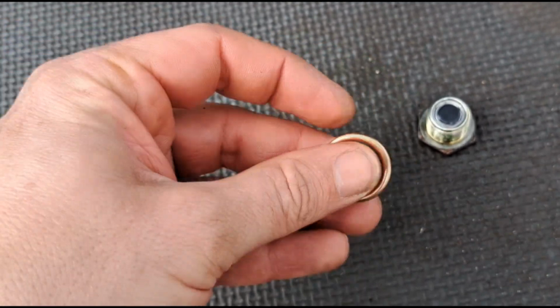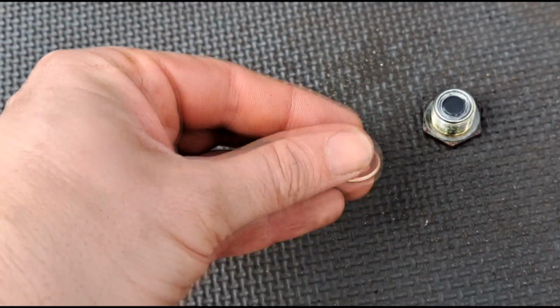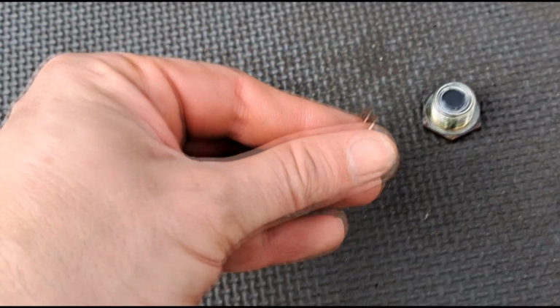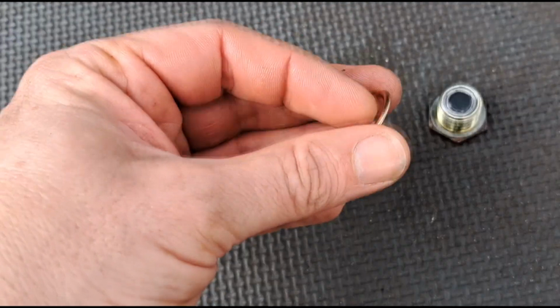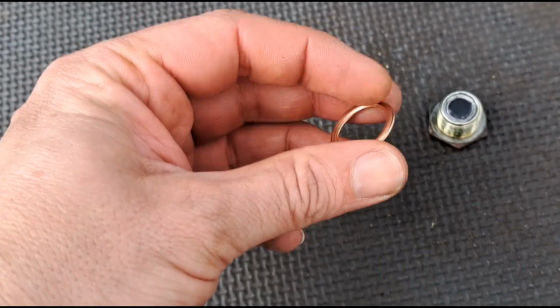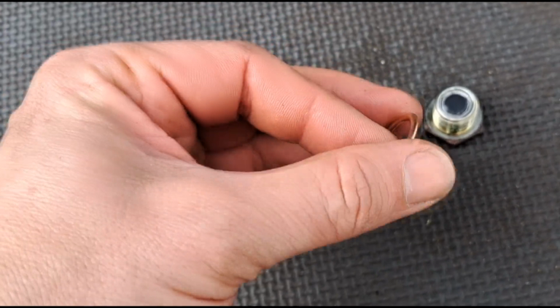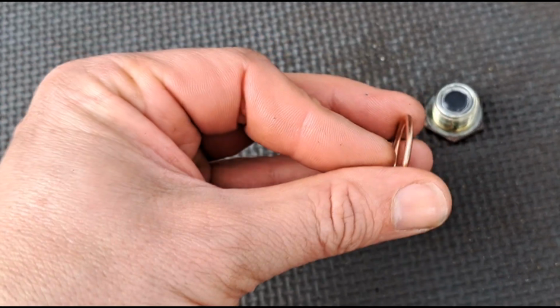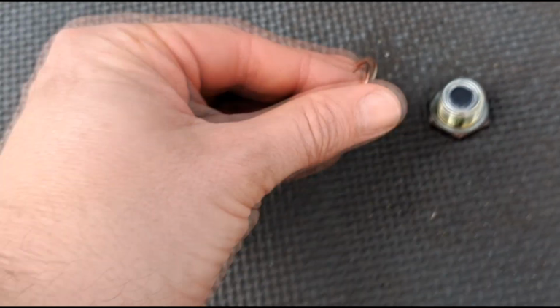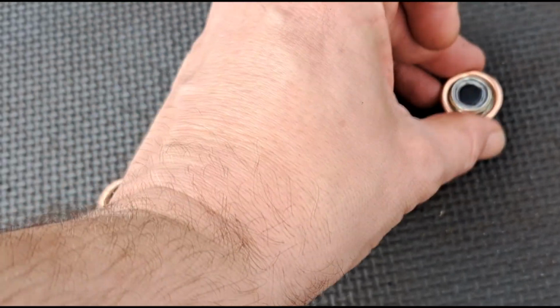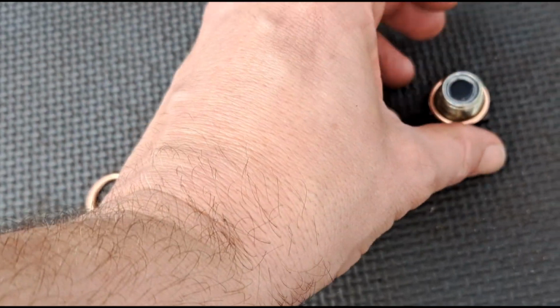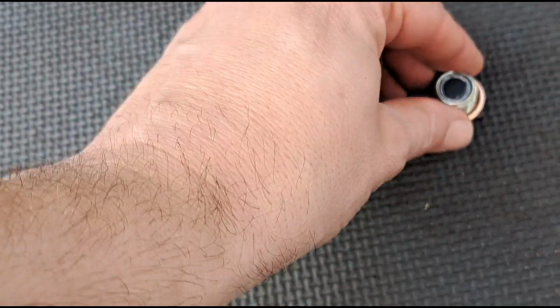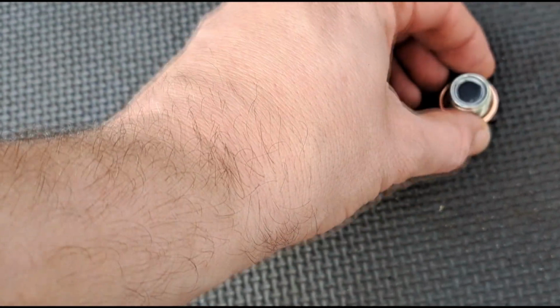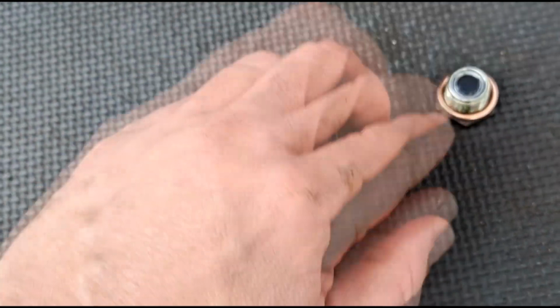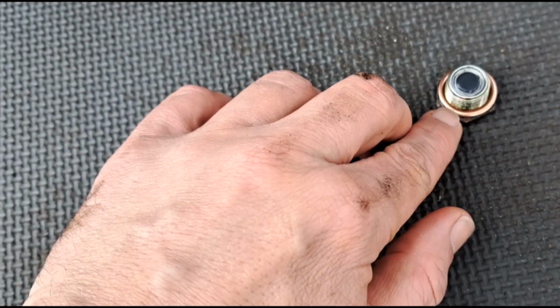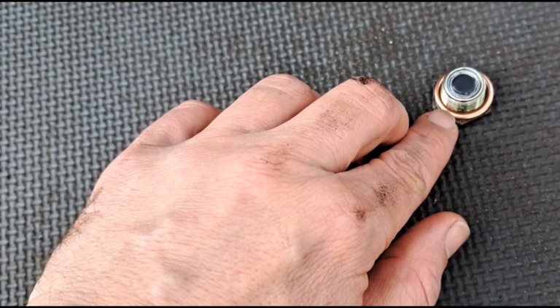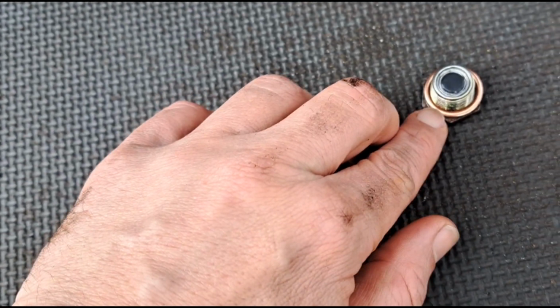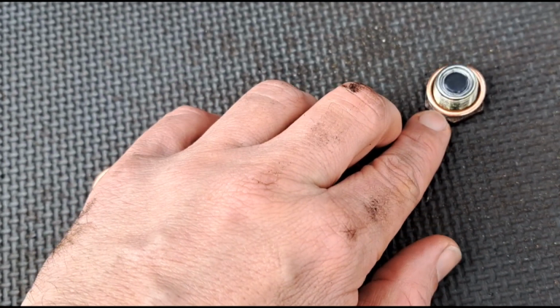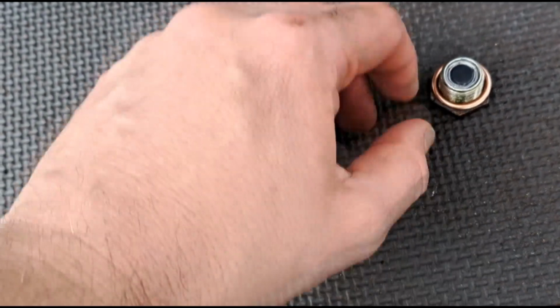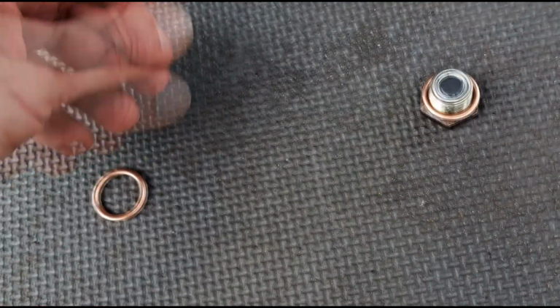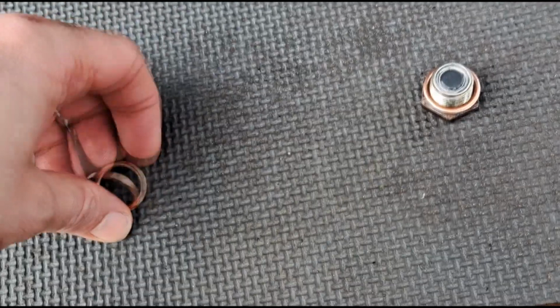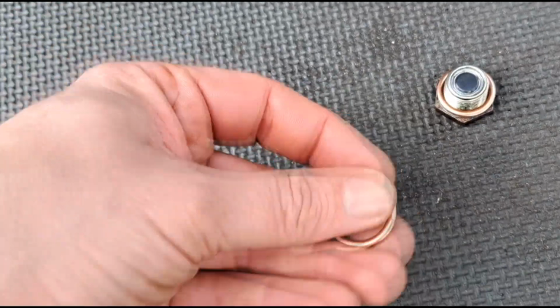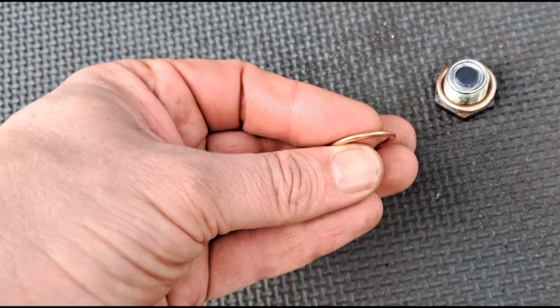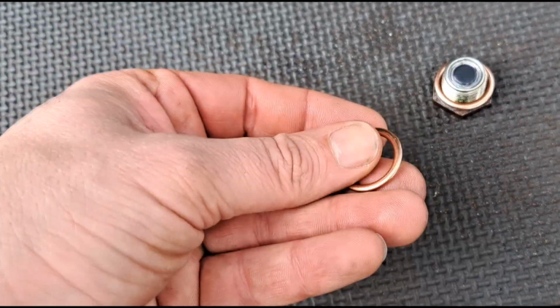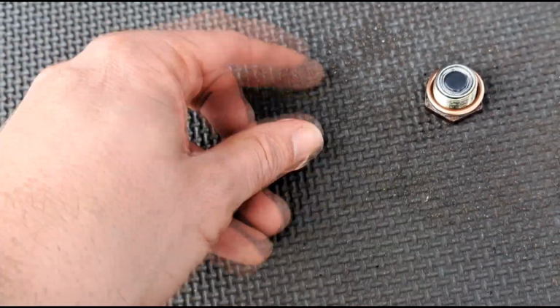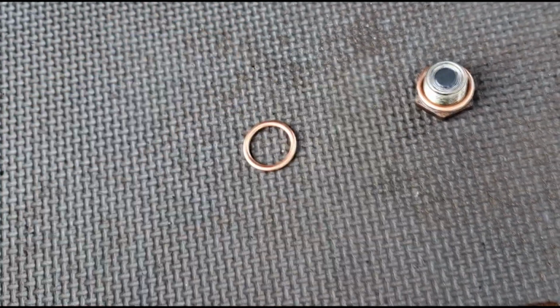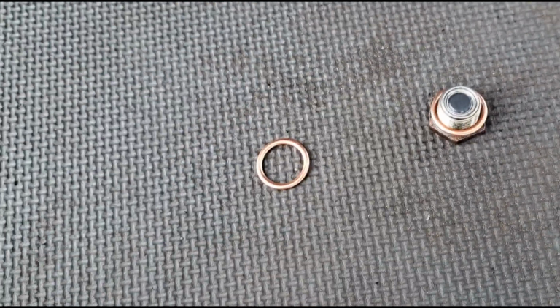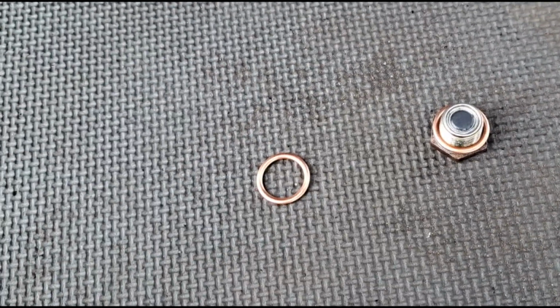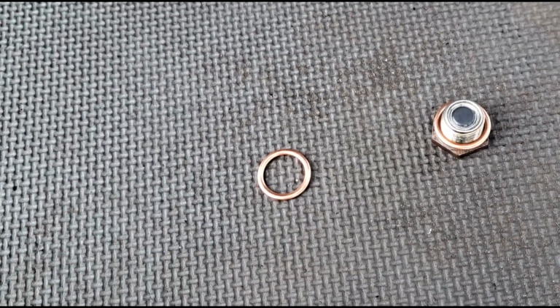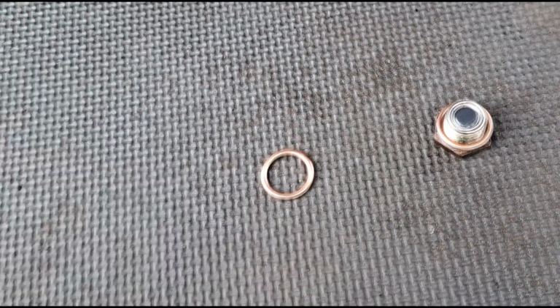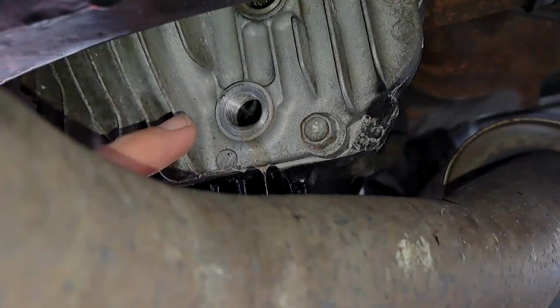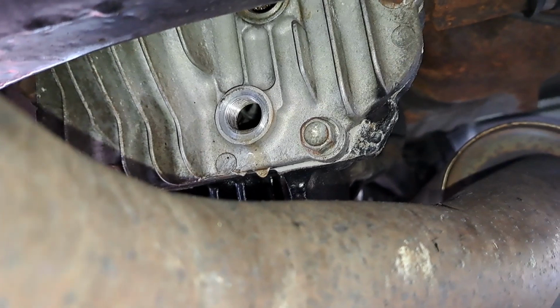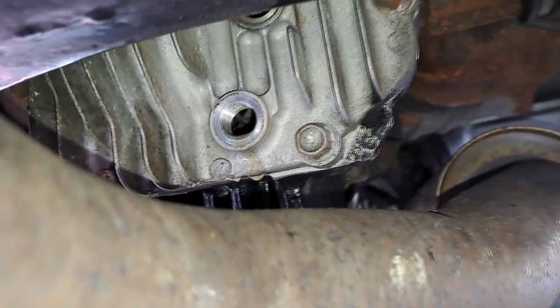These aren't flat washers — these are crush washers. They're single use only. What happens is they go on the plug, you do it up, and they flatten and crush to make a seal. The next time you do an oil change, you need to put a new one on.